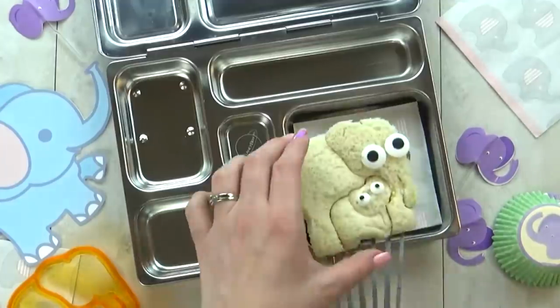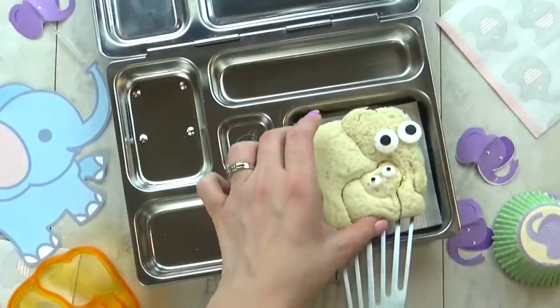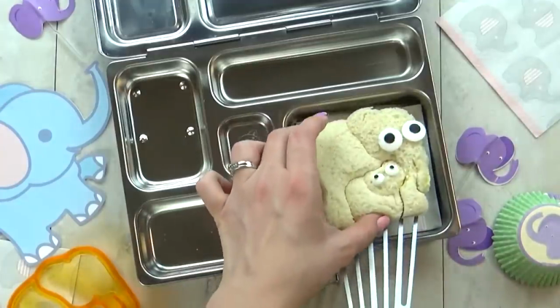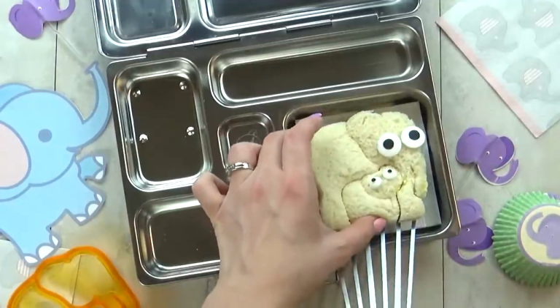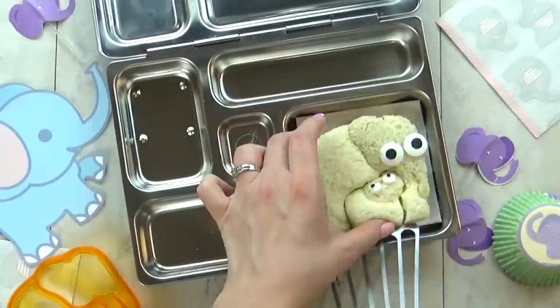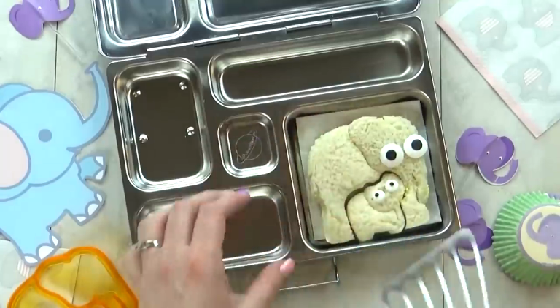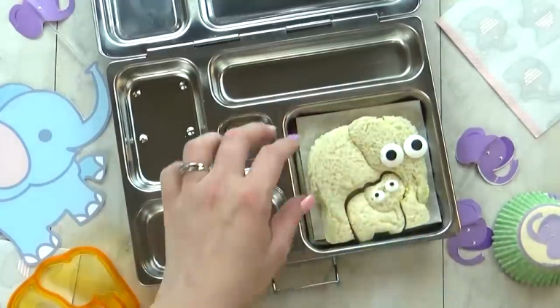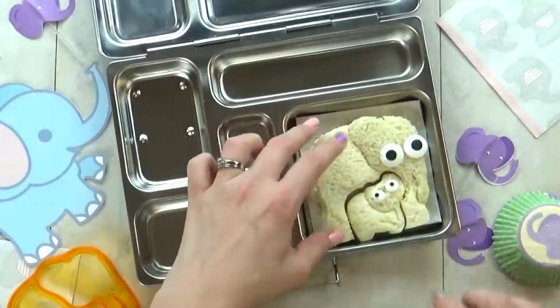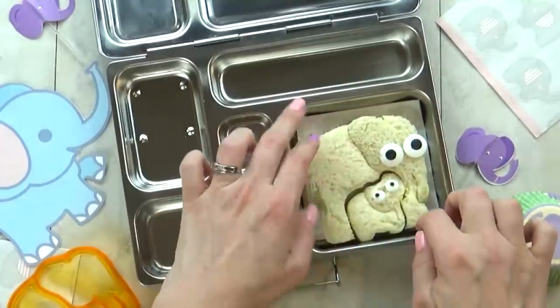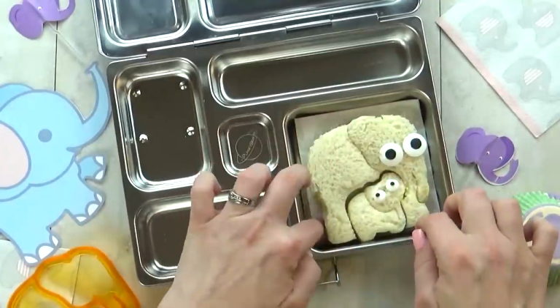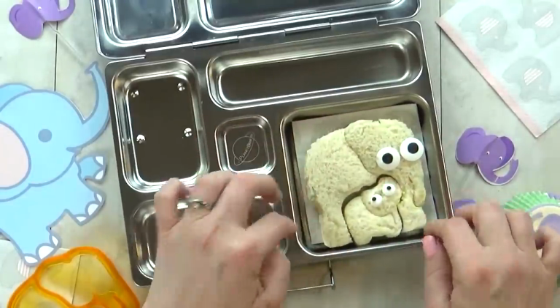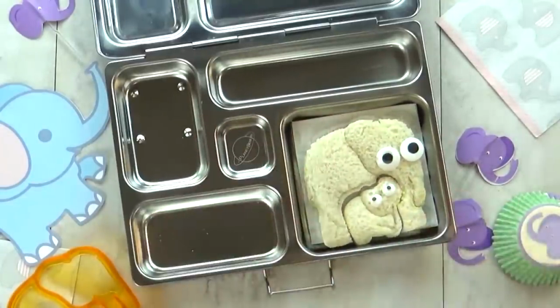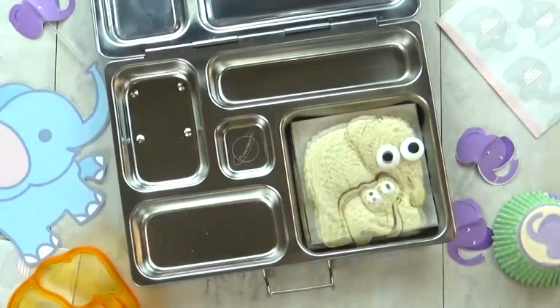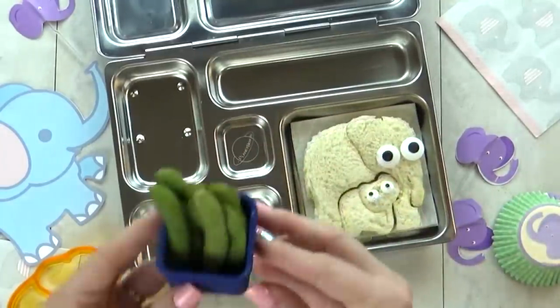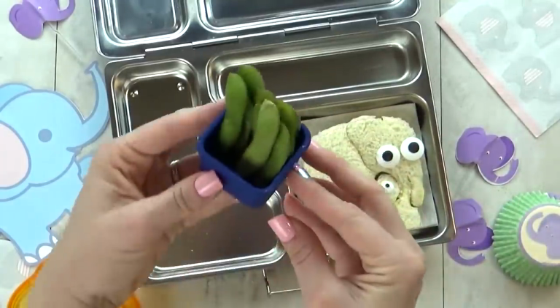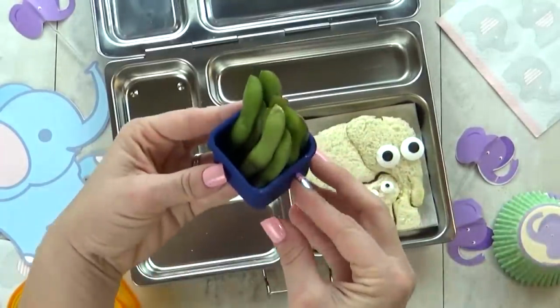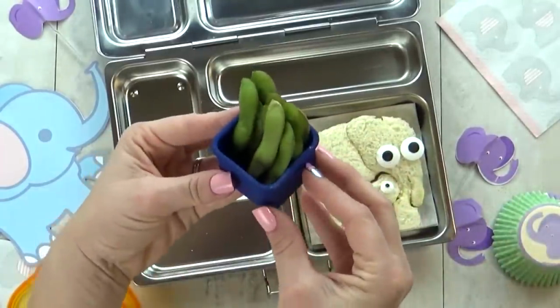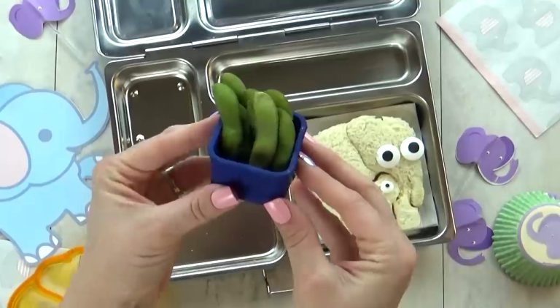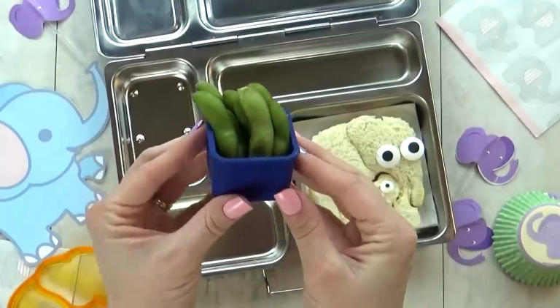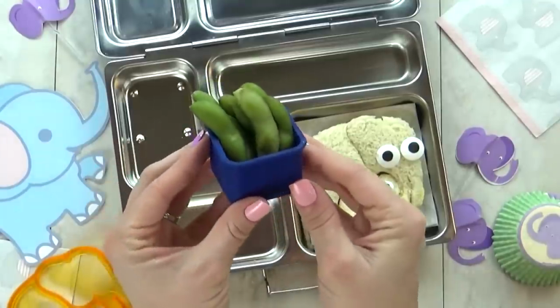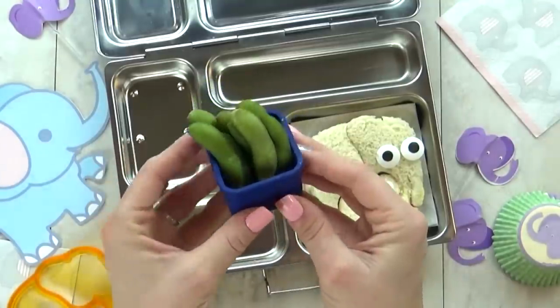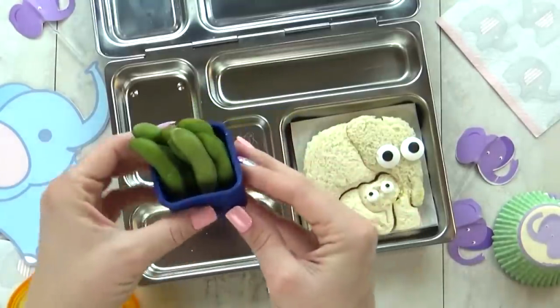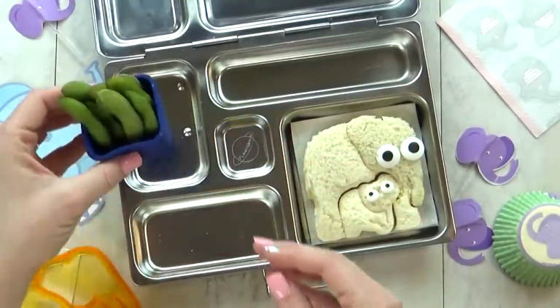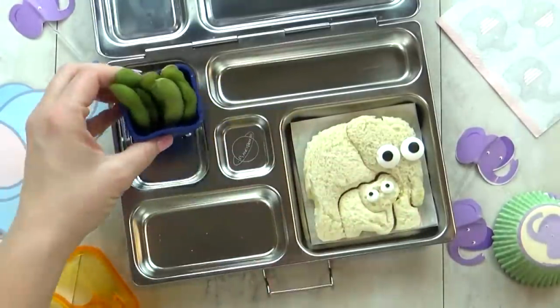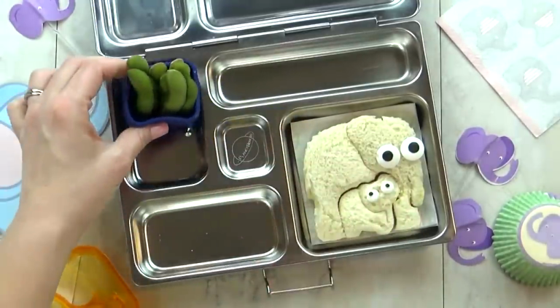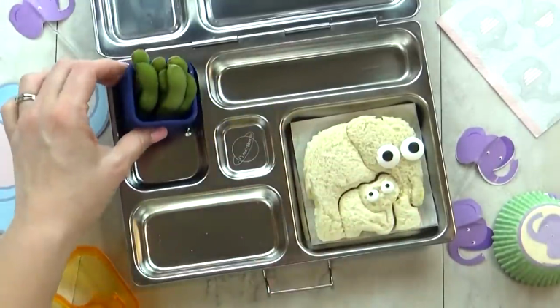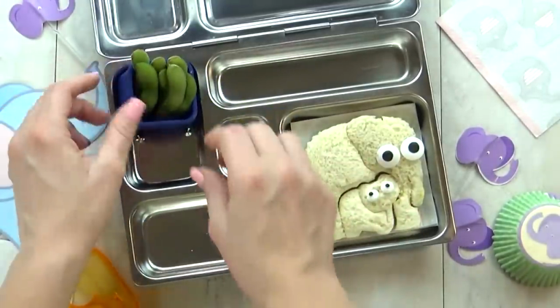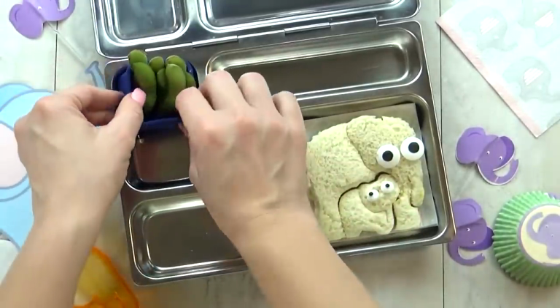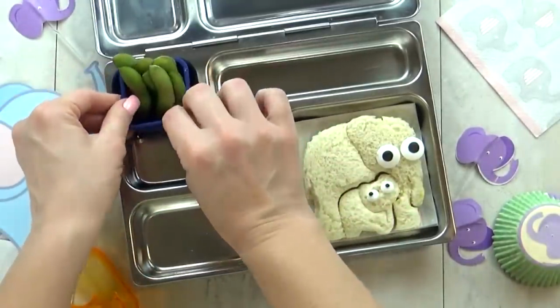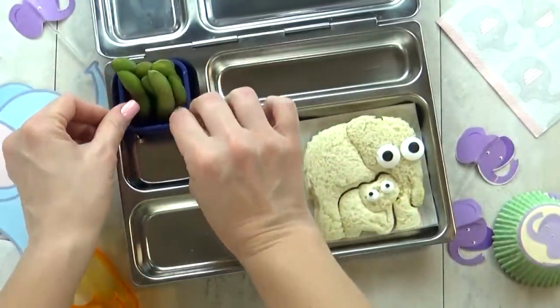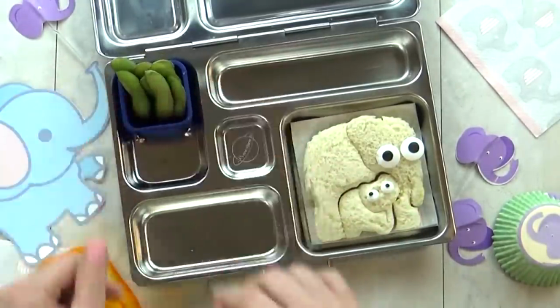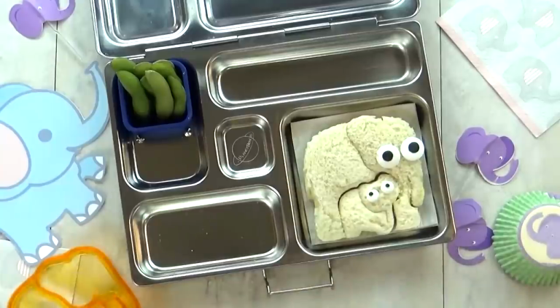And to make it extra fun, I'm gonna add a few little edible eyes. Next, I'm gonna throw in some edamame. Now this is an E-food that she actually likes — like really likes. She loves this stuff.